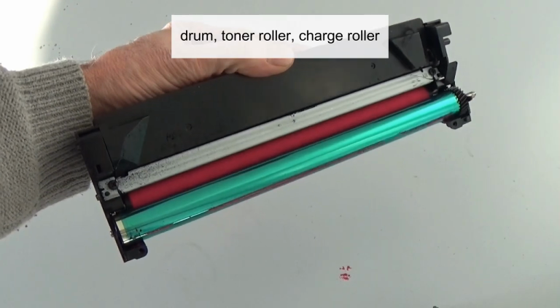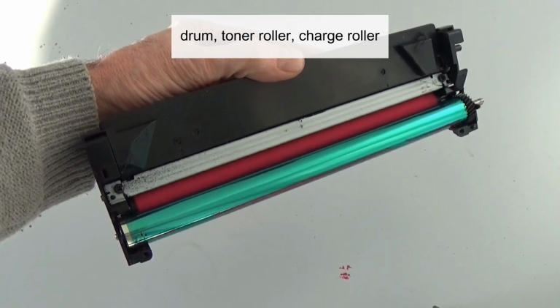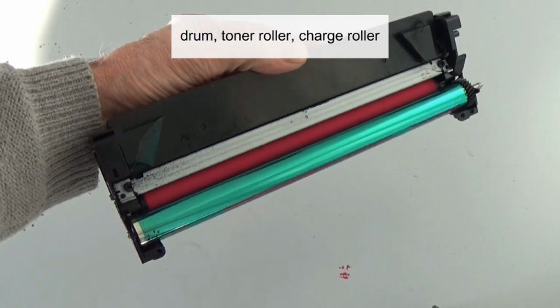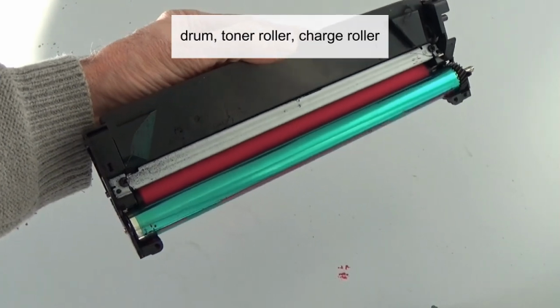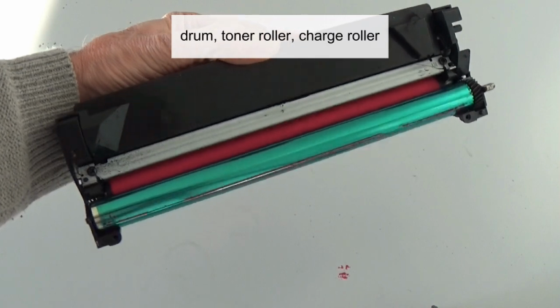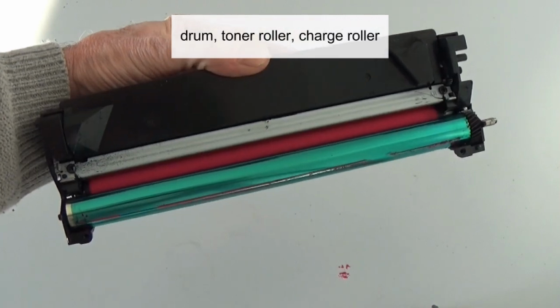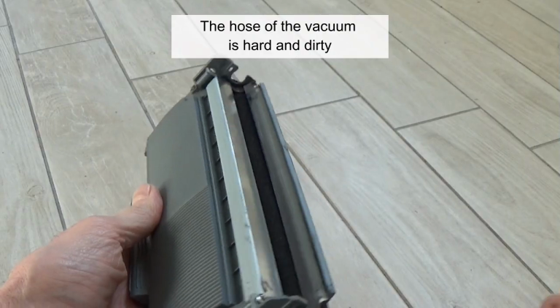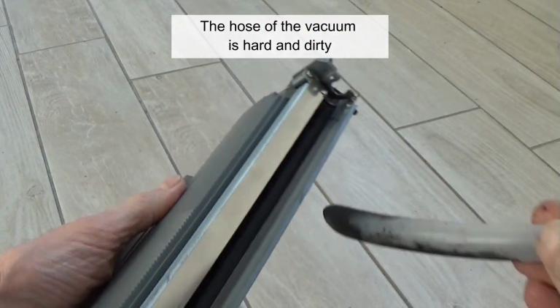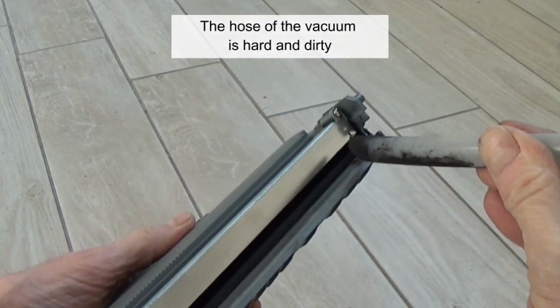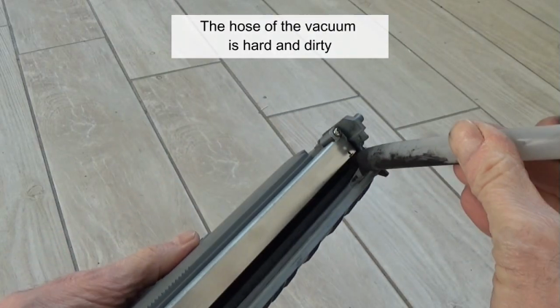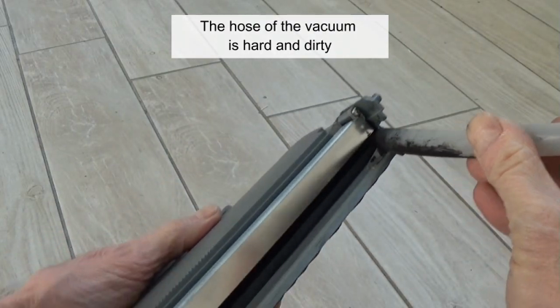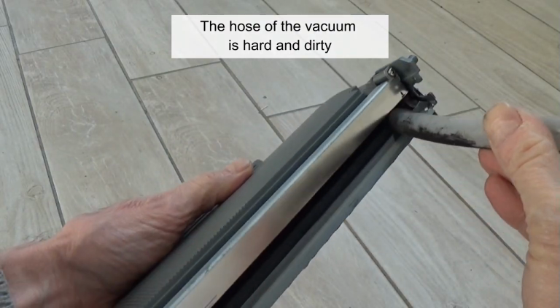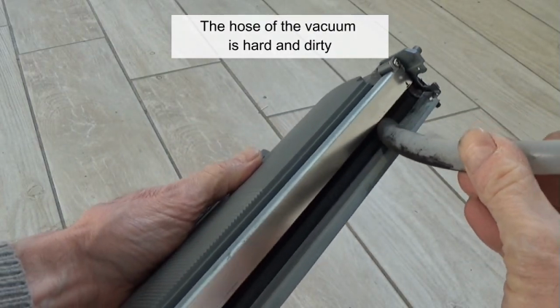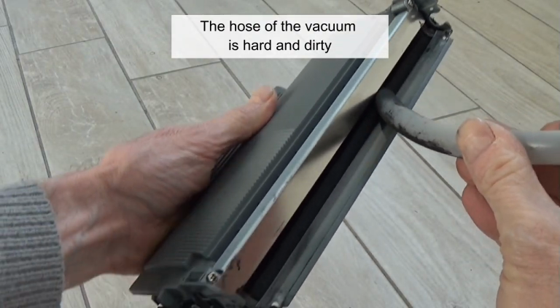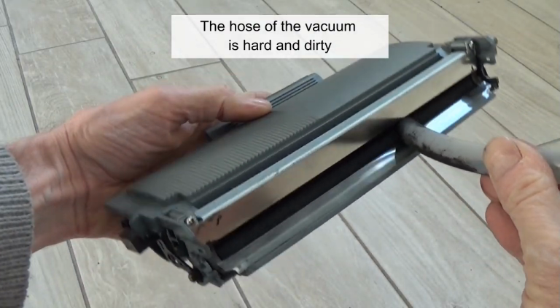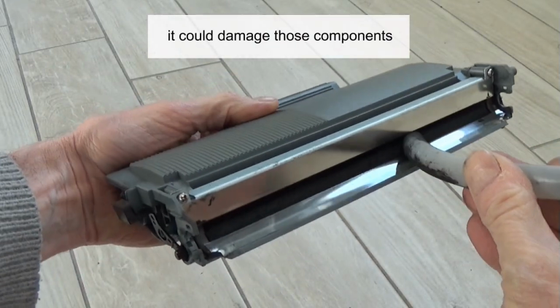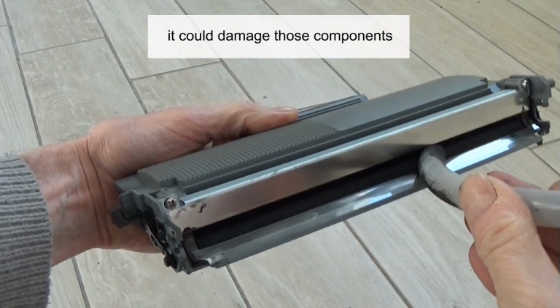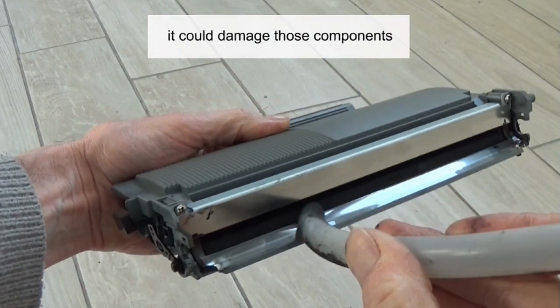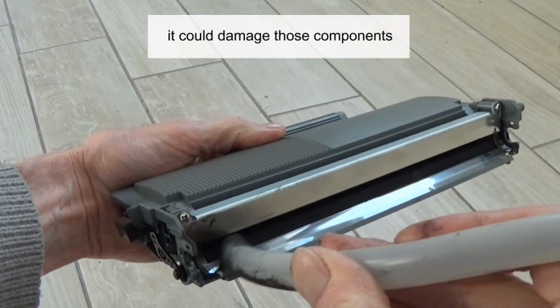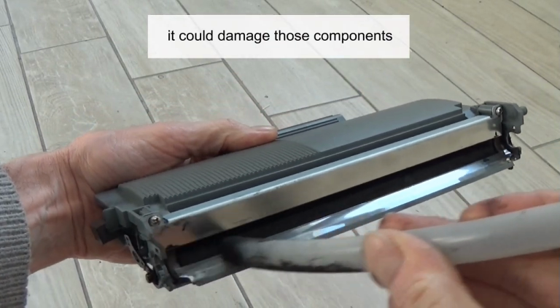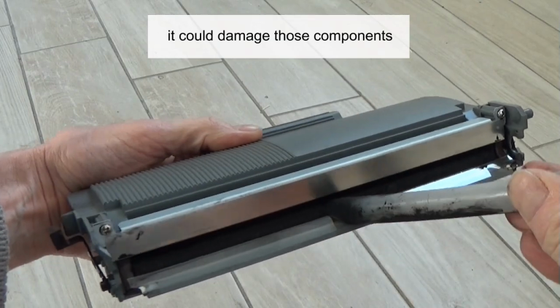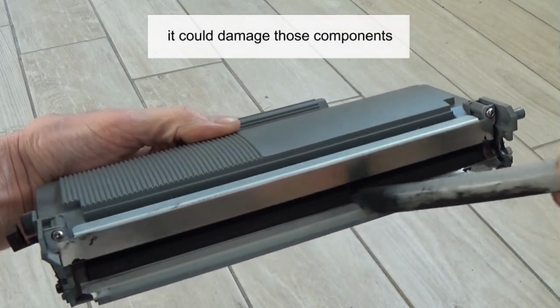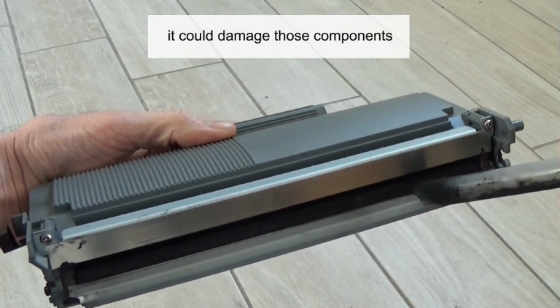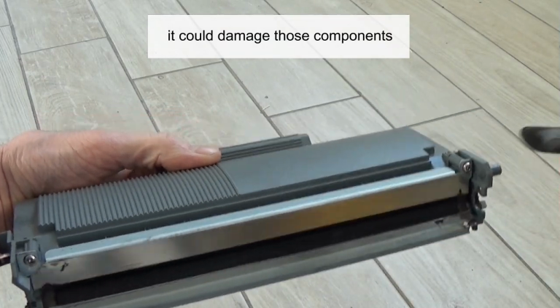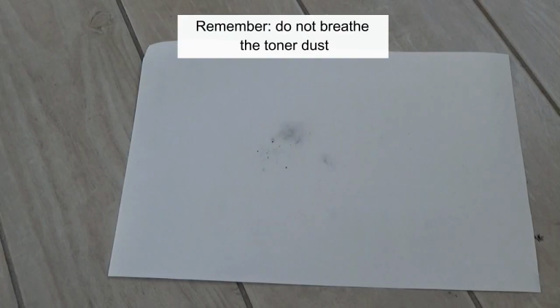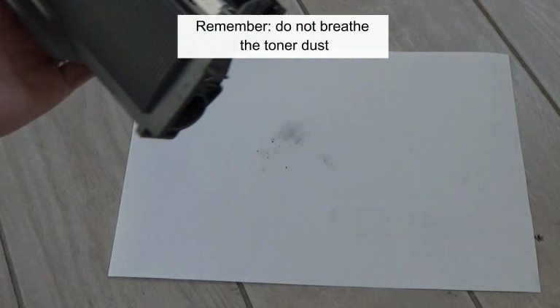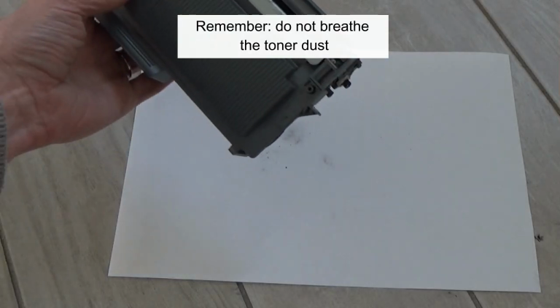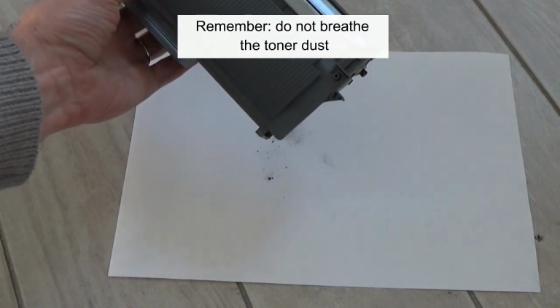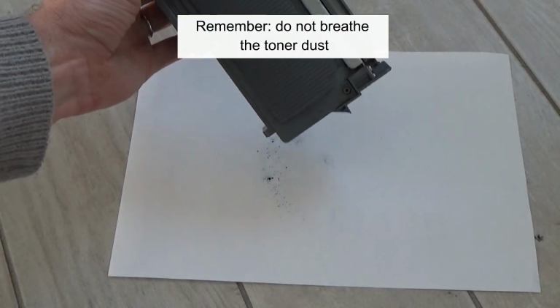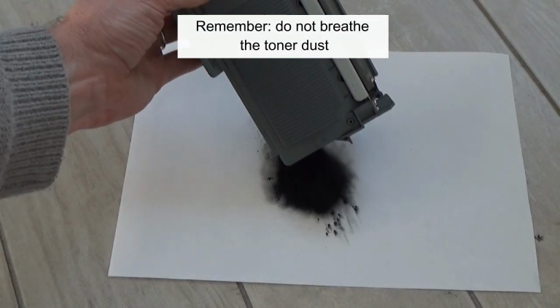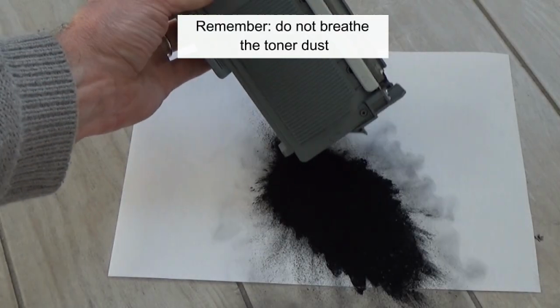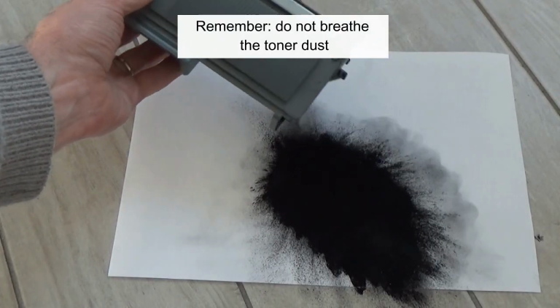That's all. Do not clean other components with the toner vacuum — such as the drum, toner roller, or charge roller. The hose of the vacuum is hard and dirty and could damage those components. Remember: do not breathe the toner dust.